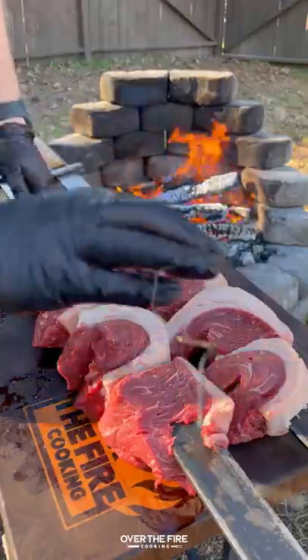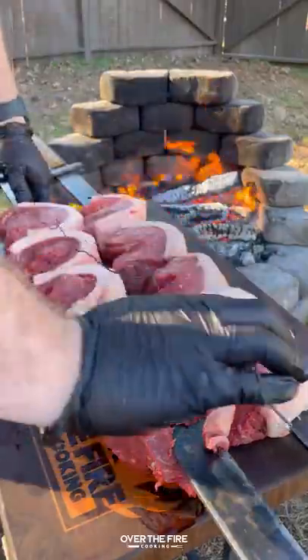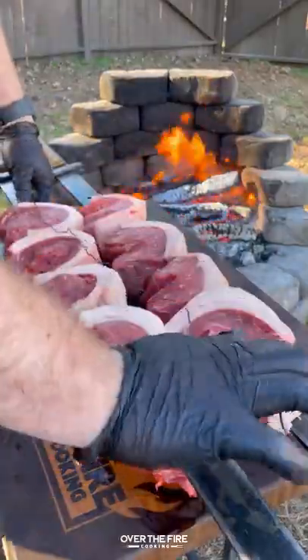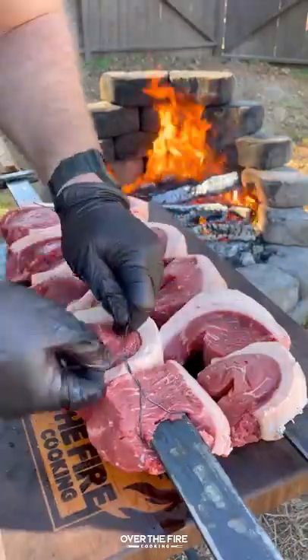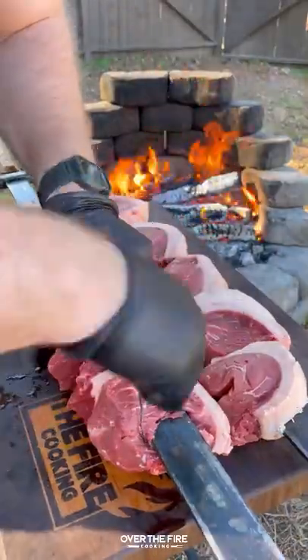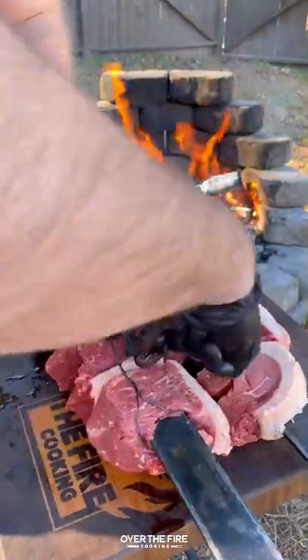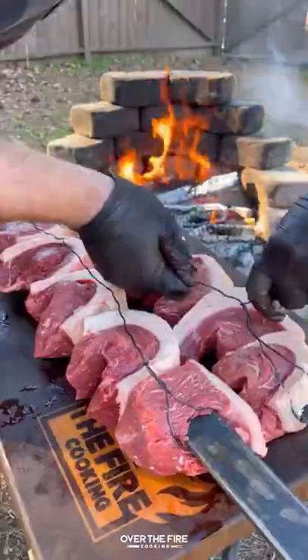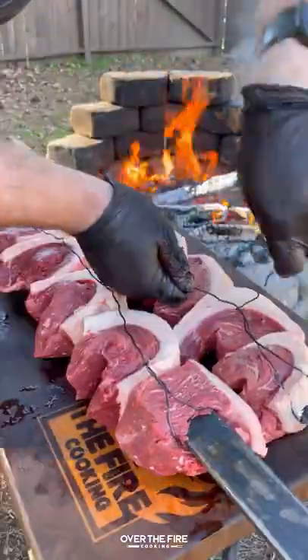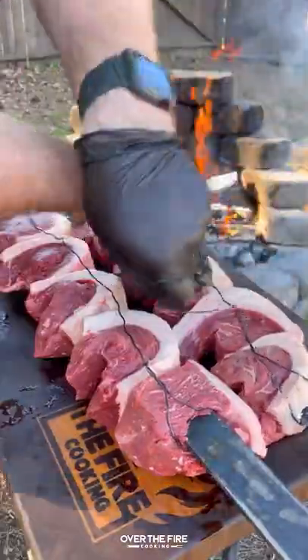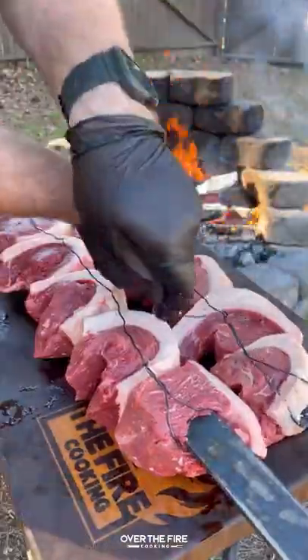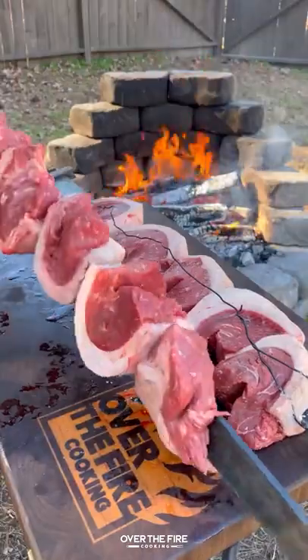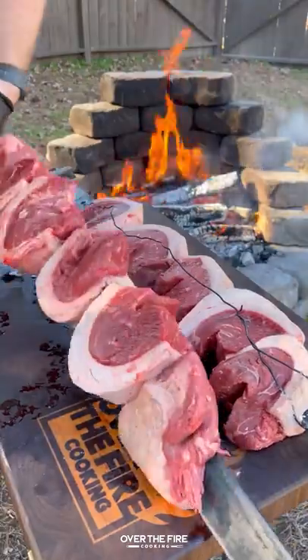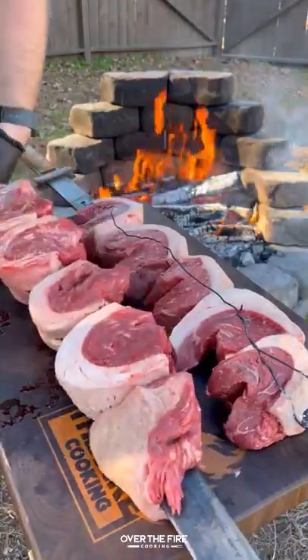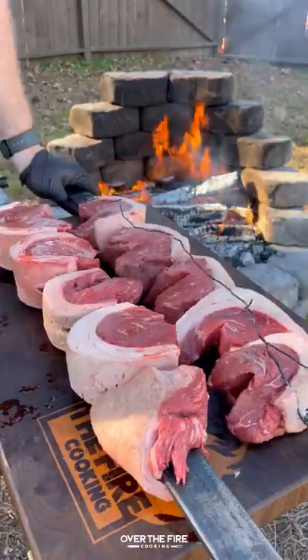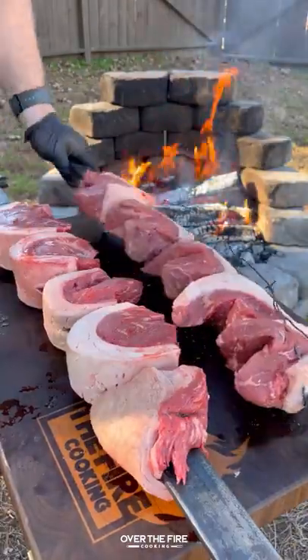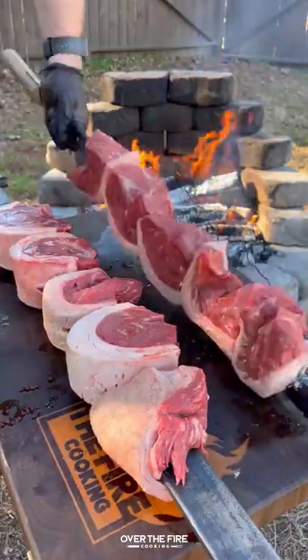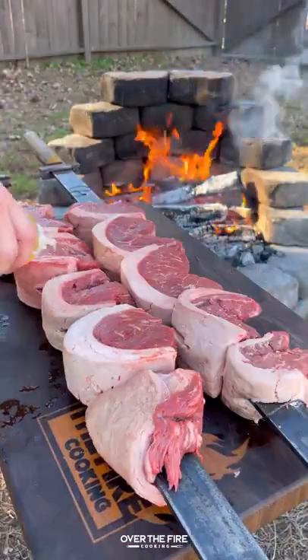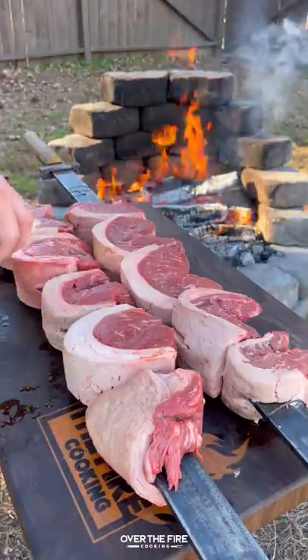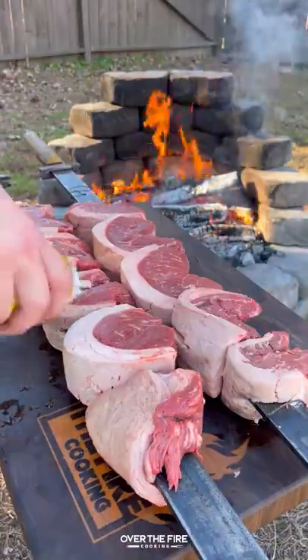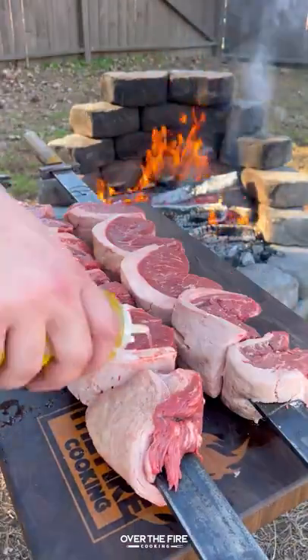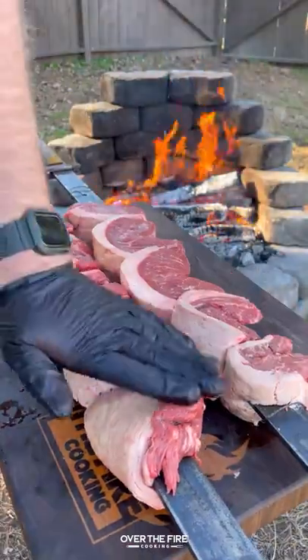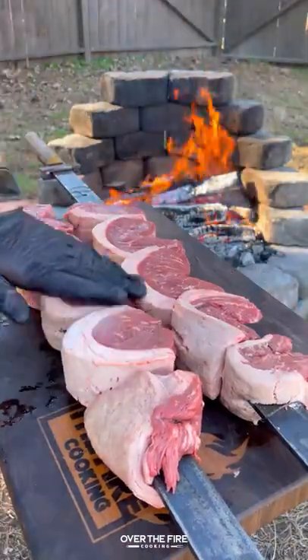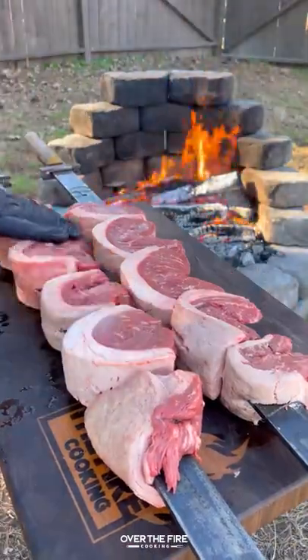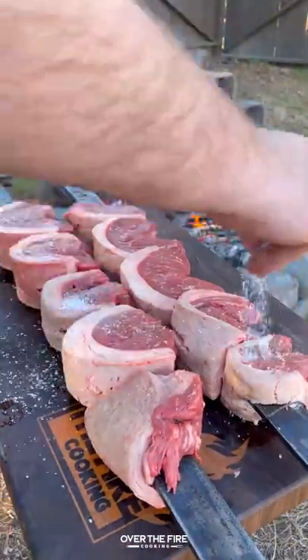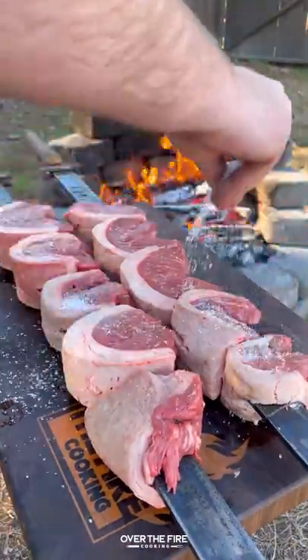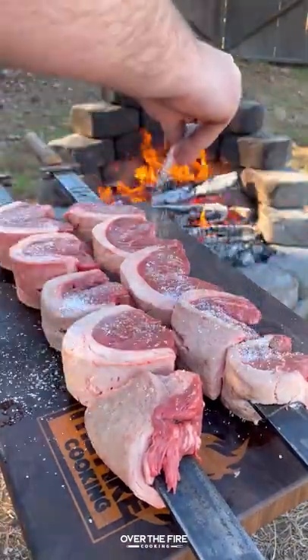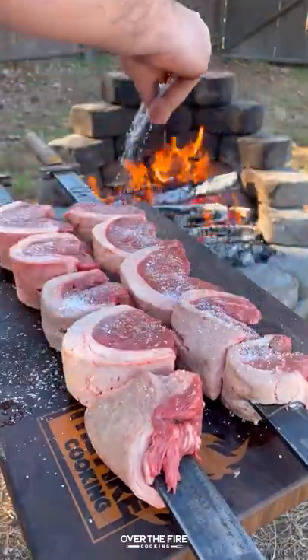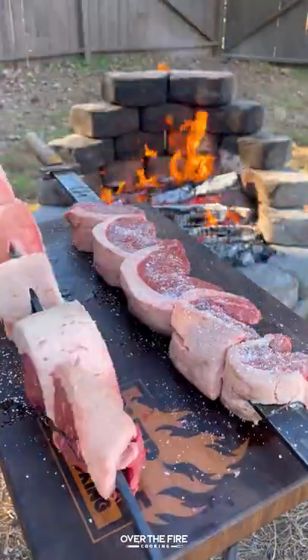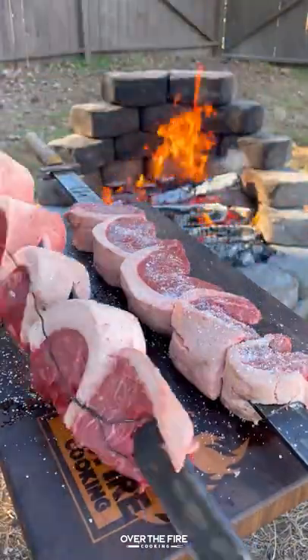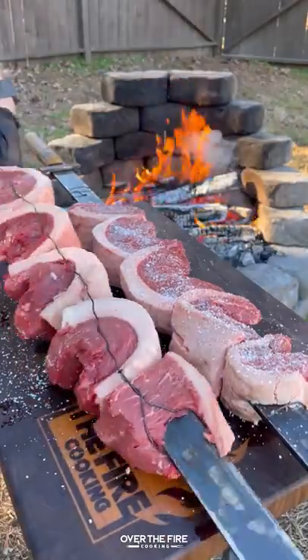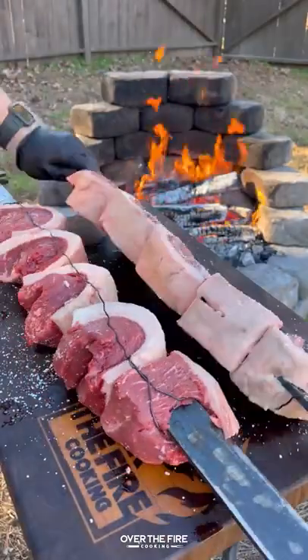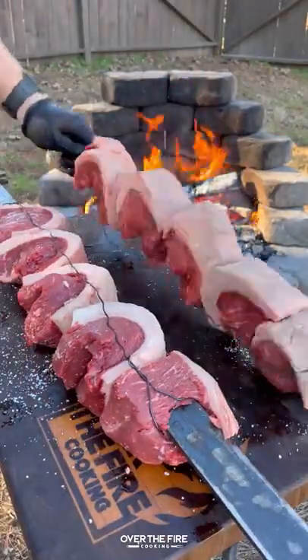I'm going to secure them with a little bit of wire and then add a little bit of oil and season them with coarse sea salt all over.